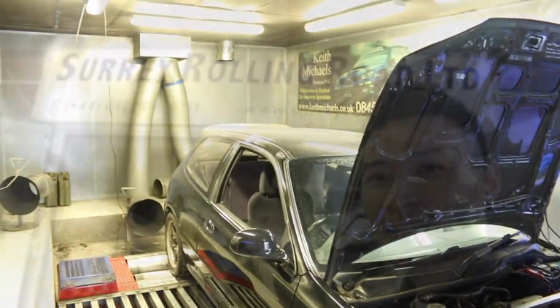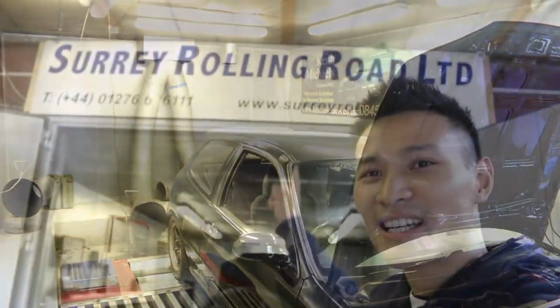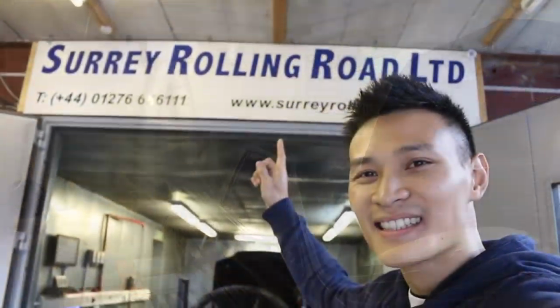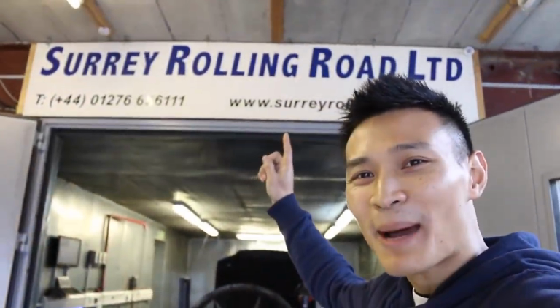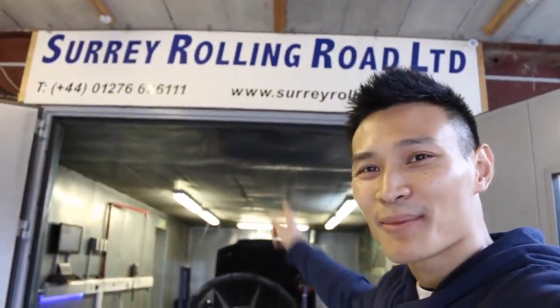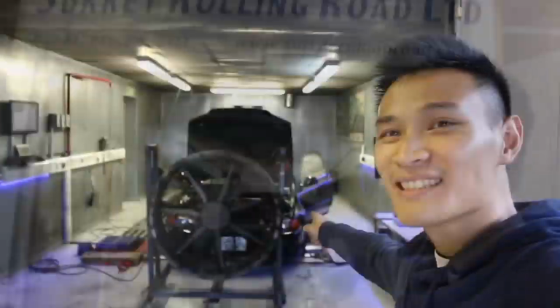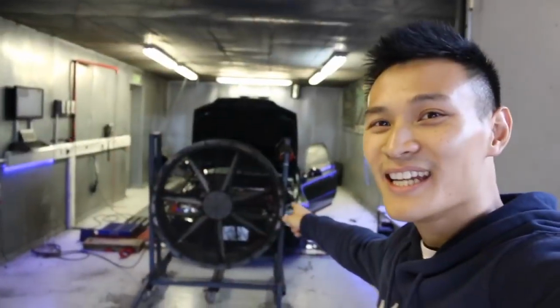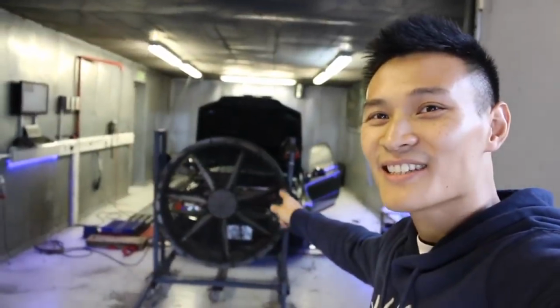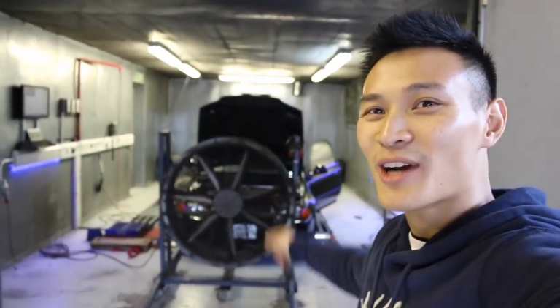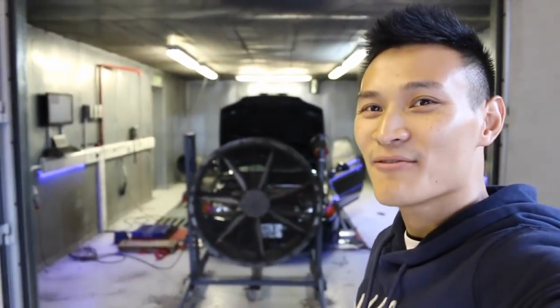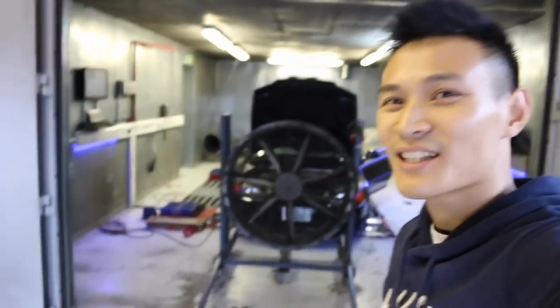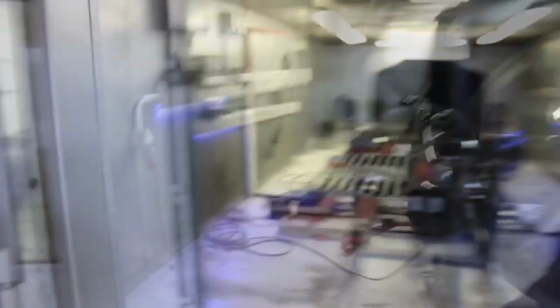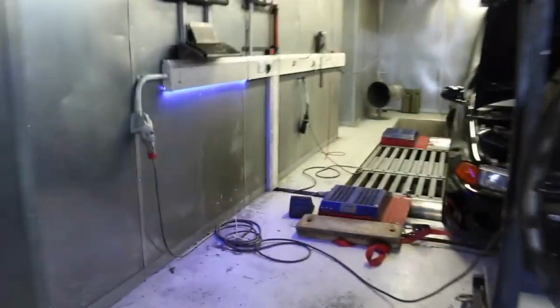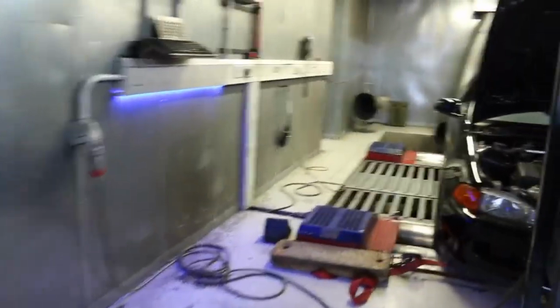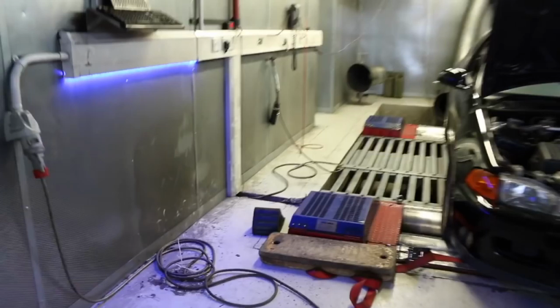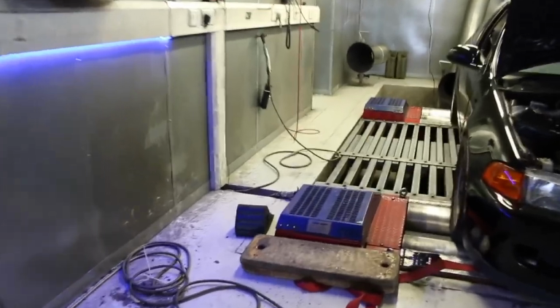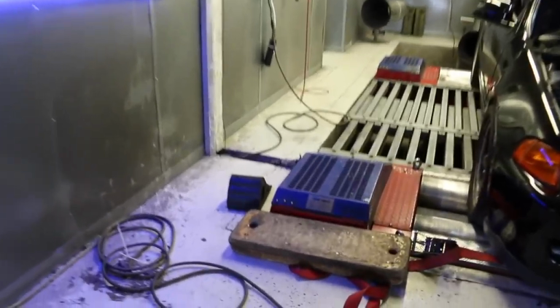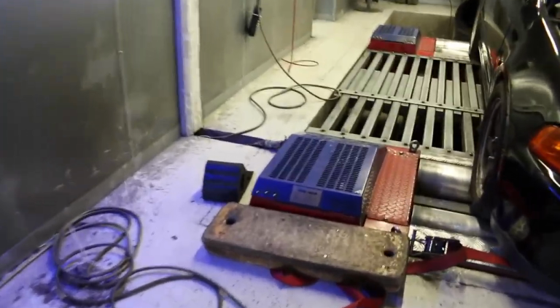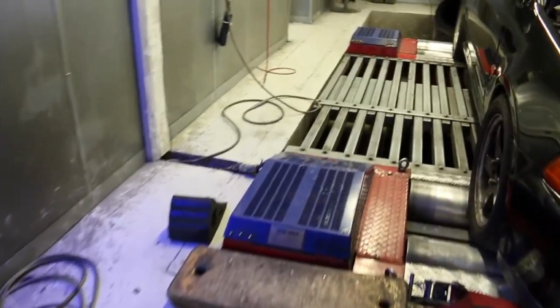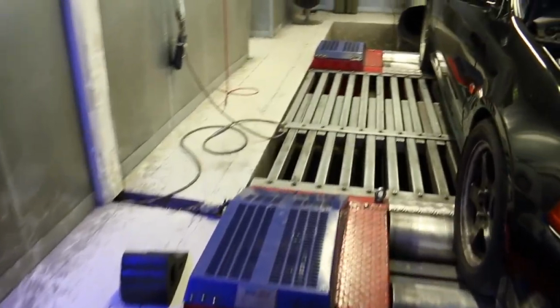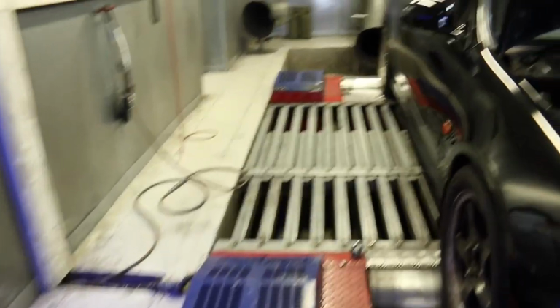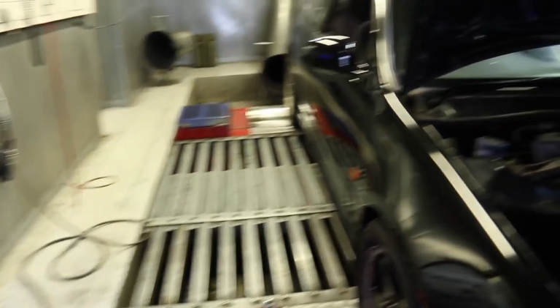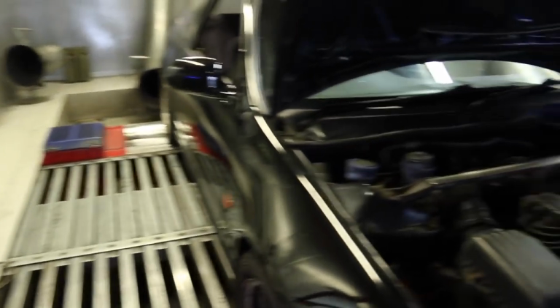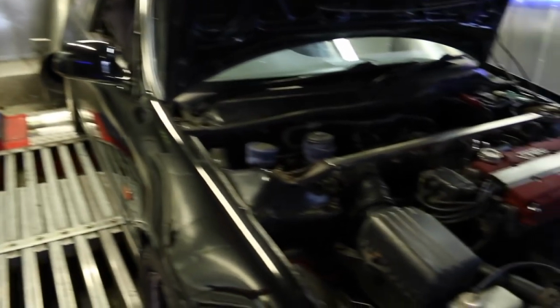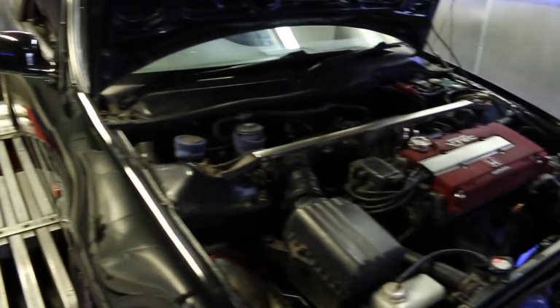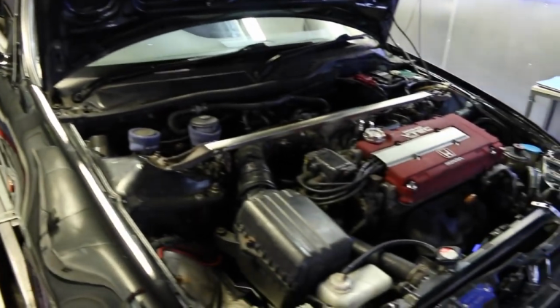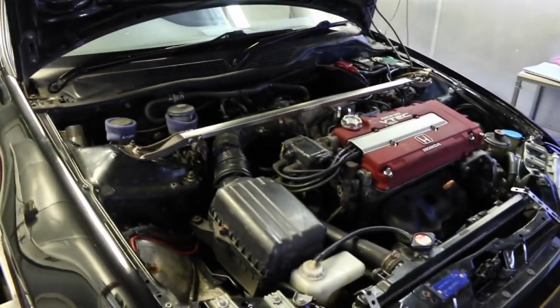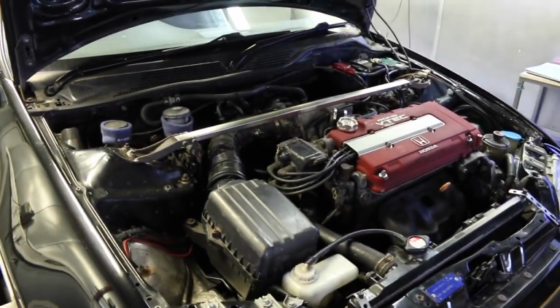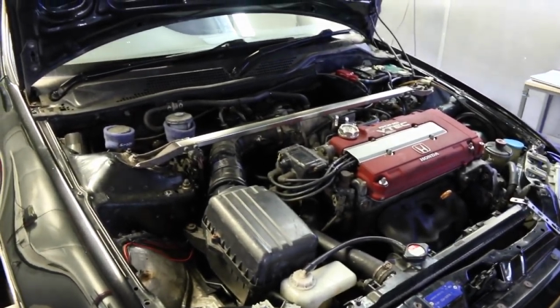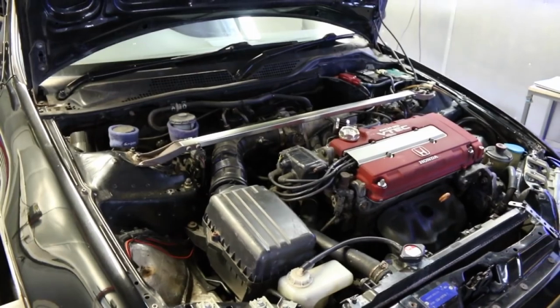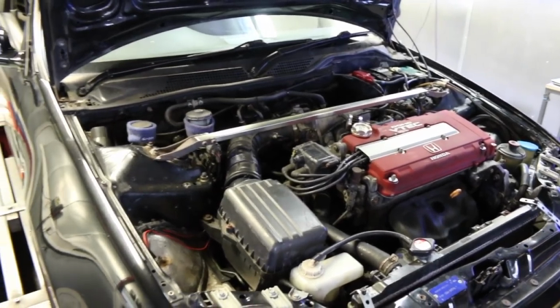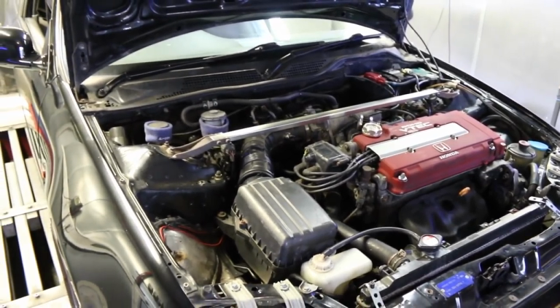So you guys can see the banner up there. The Civic EG is all strapped in ready to go and they are using Dyno Dynamics — hopefully a stock engine hitting 200 brake horsepower.